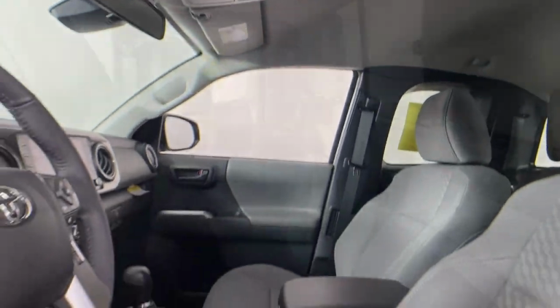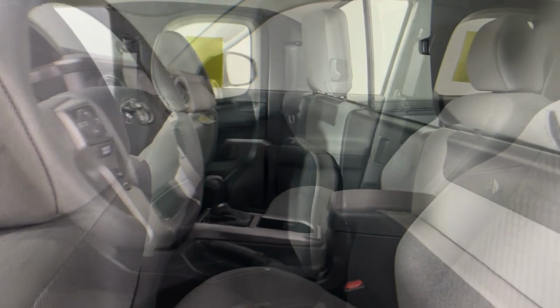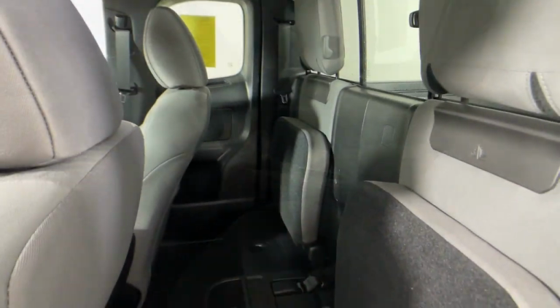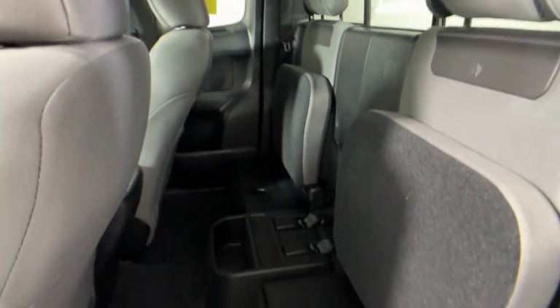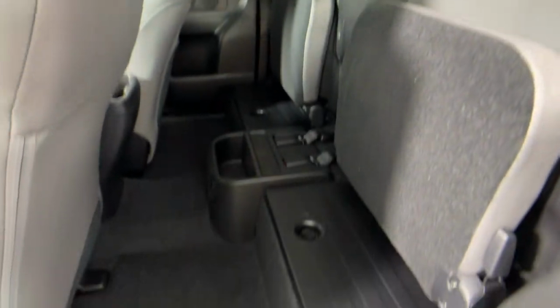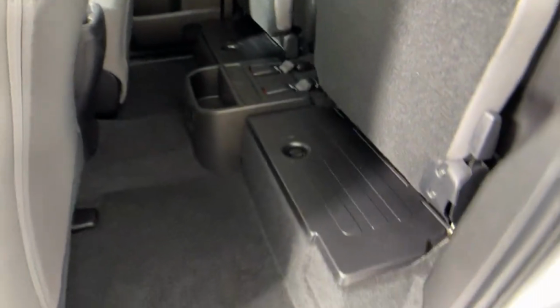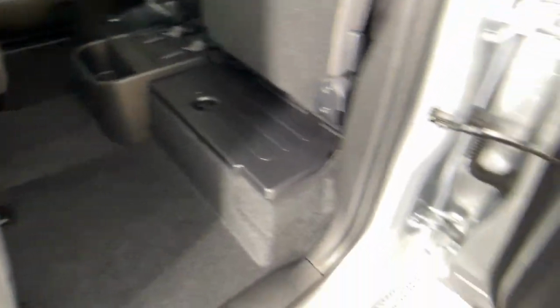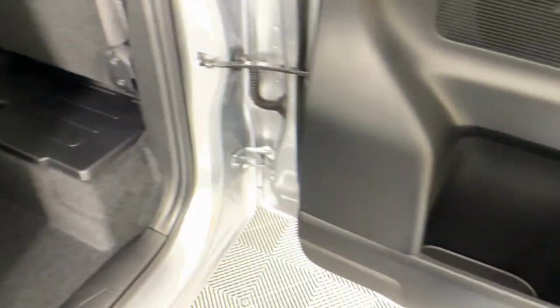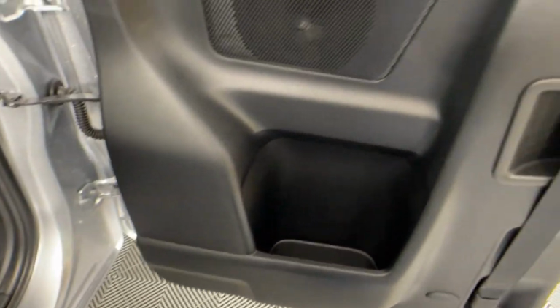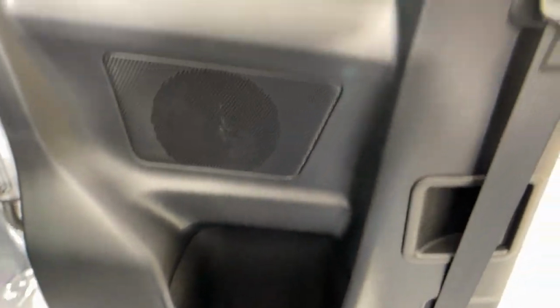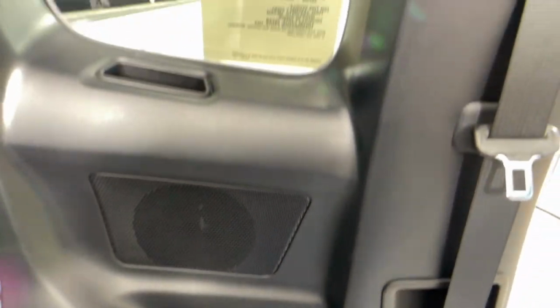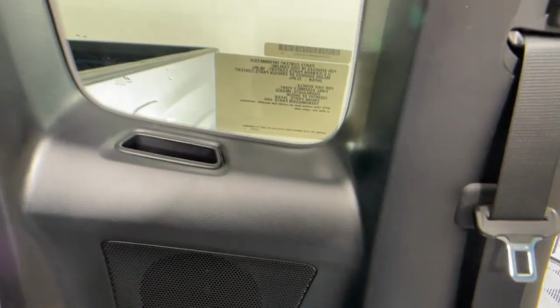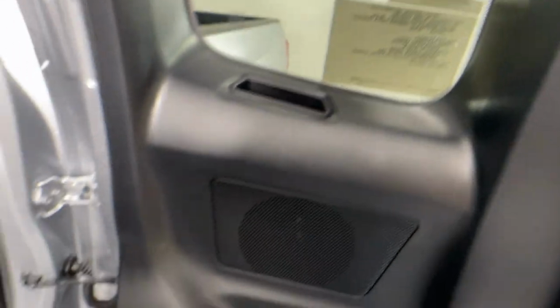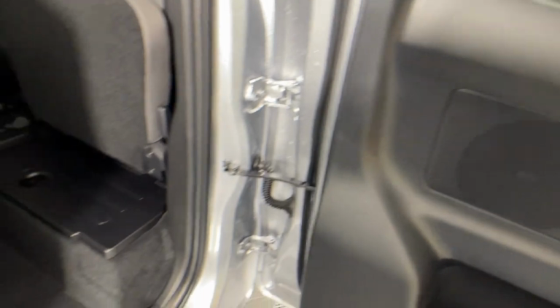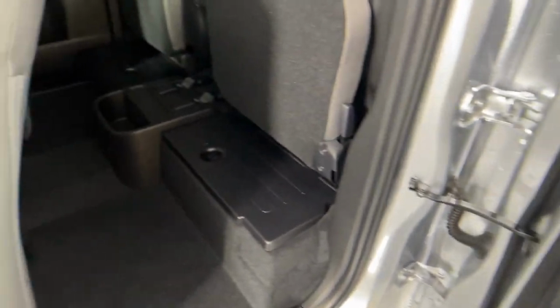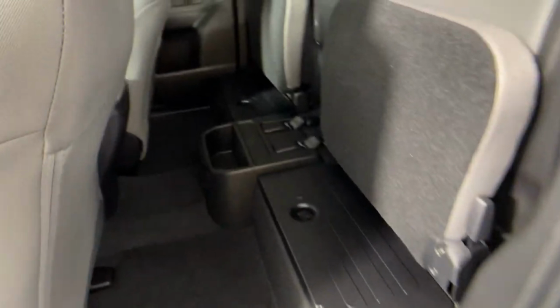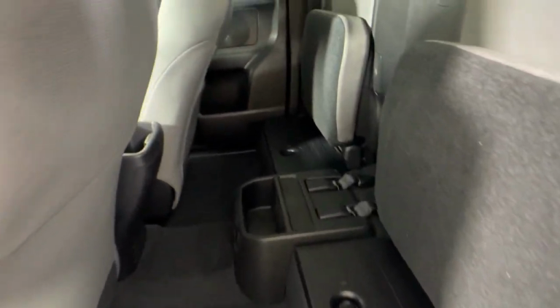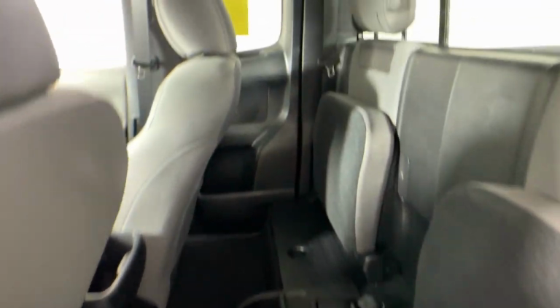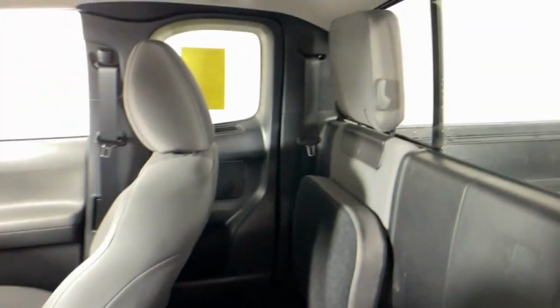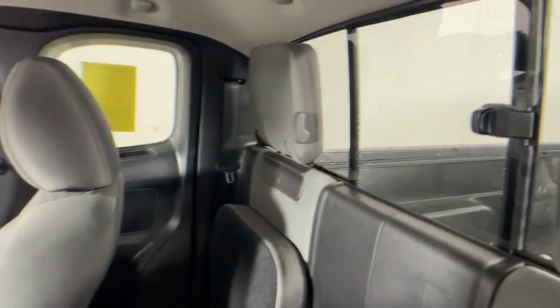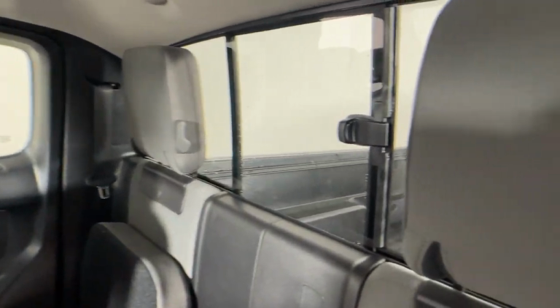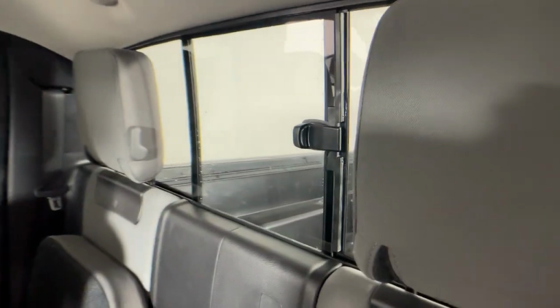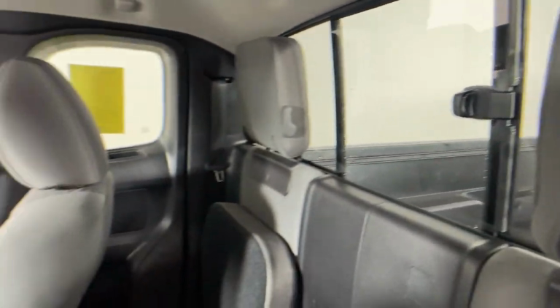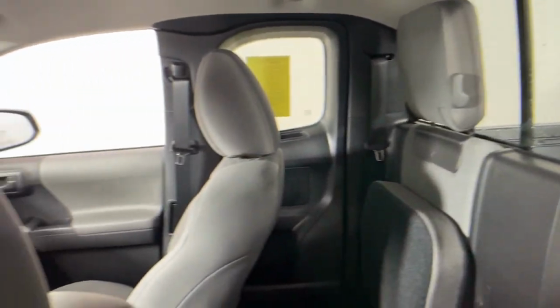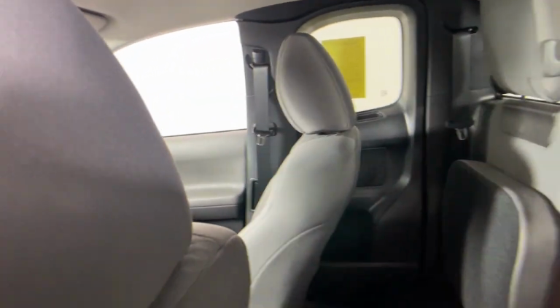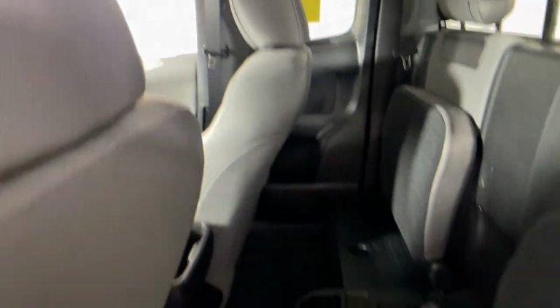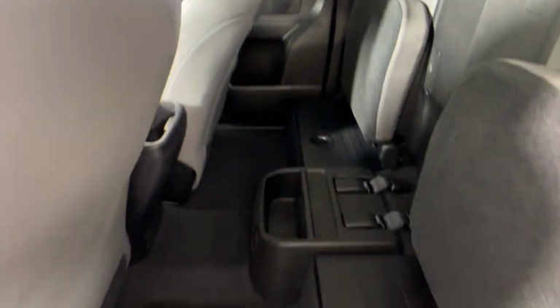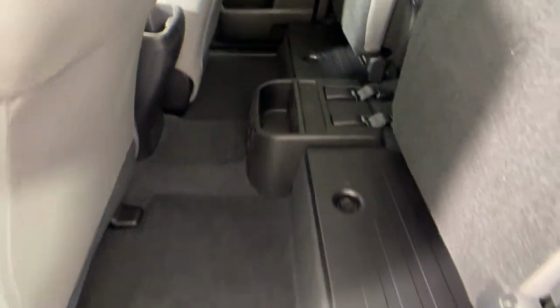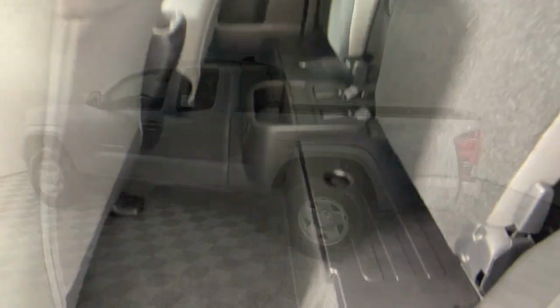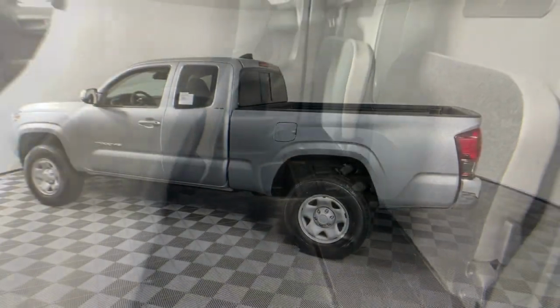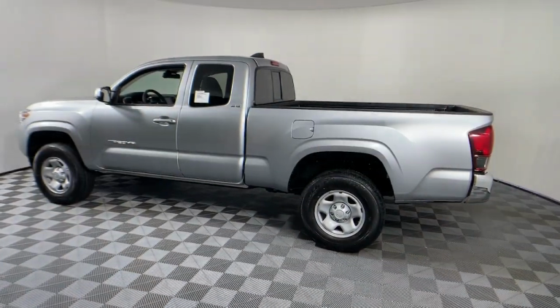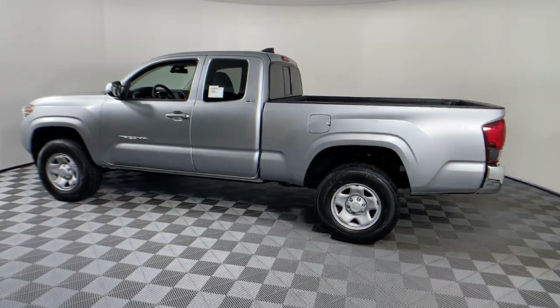These are just some of the great options this vehicle comes with: keyless entry, fog lamps, electronic stability control, intermittent wipers, trip computer, power windows, bucket seats, power steering.